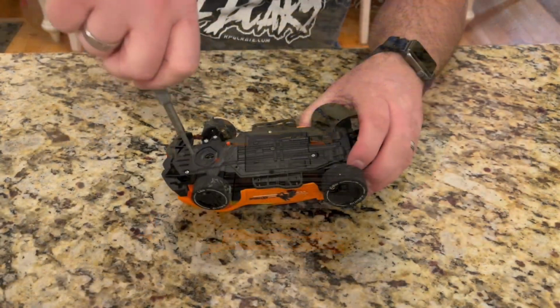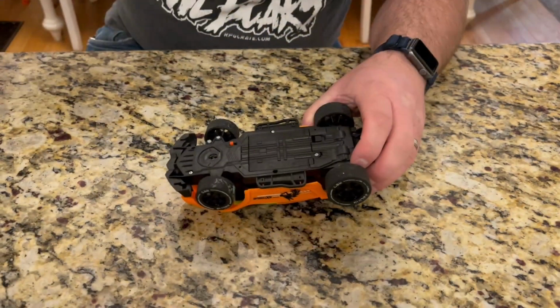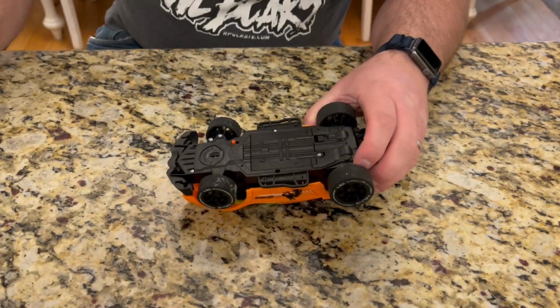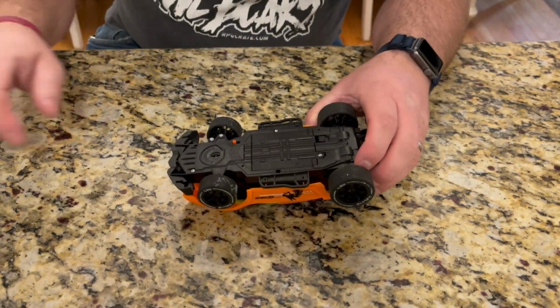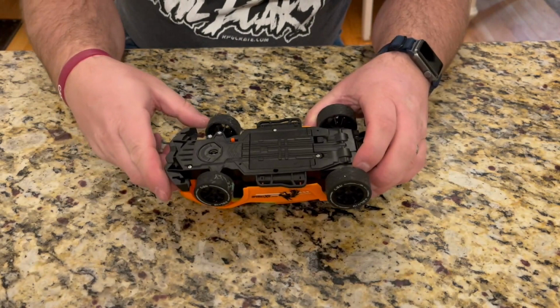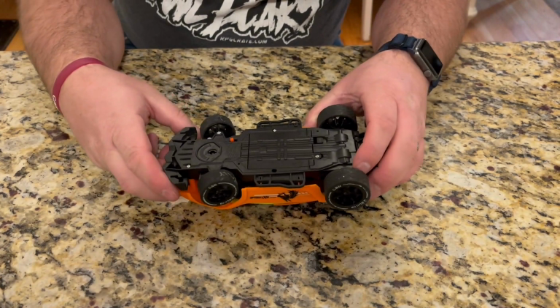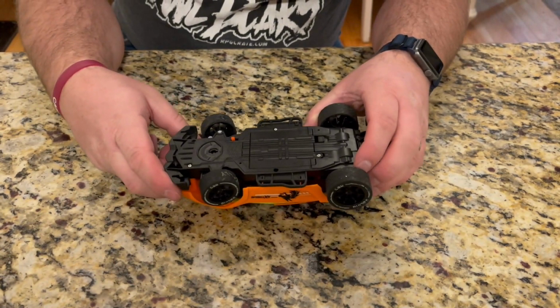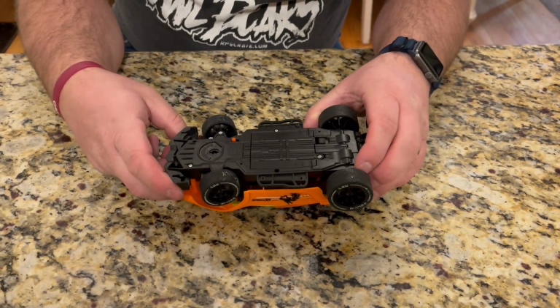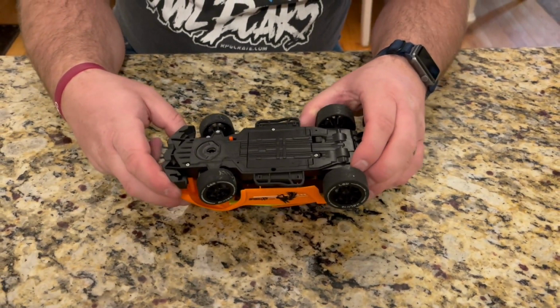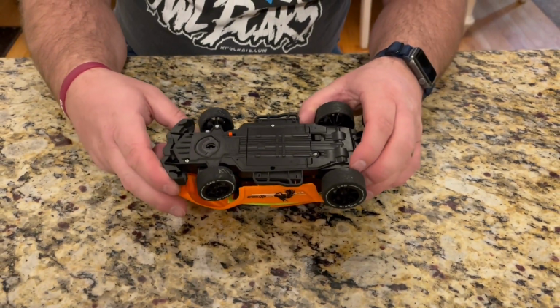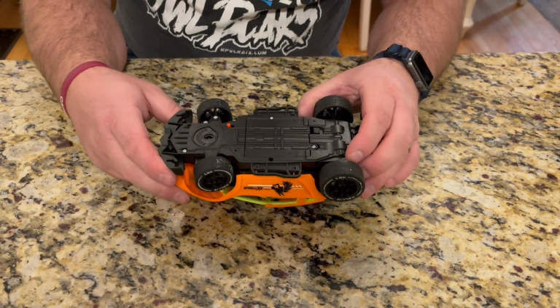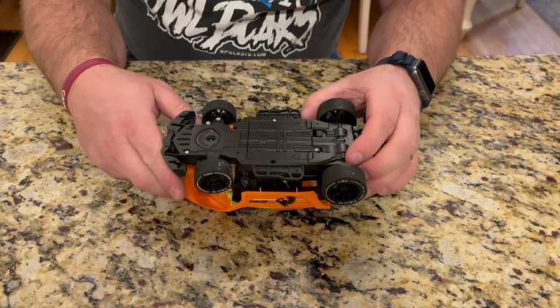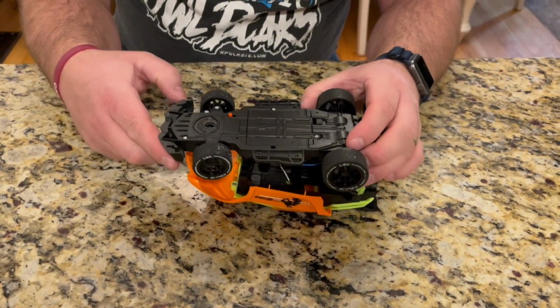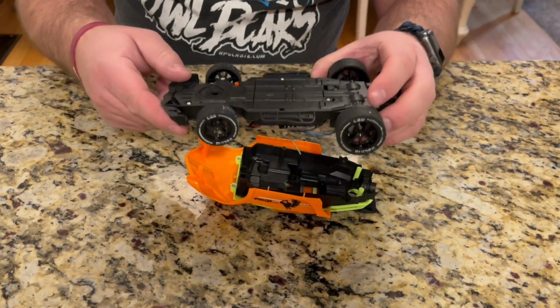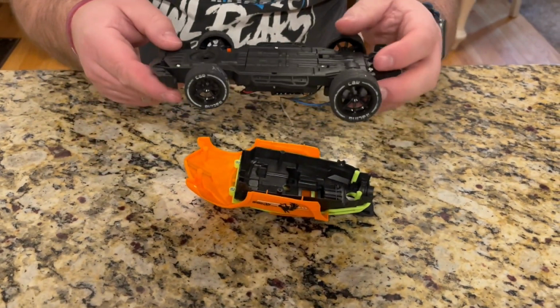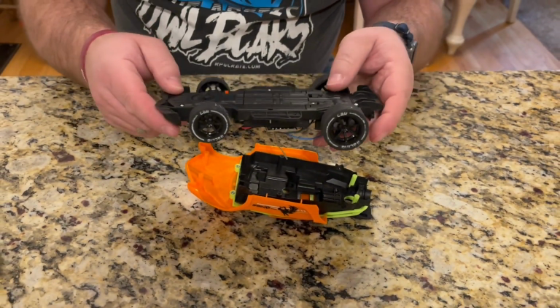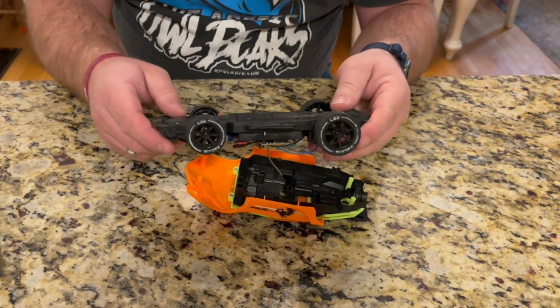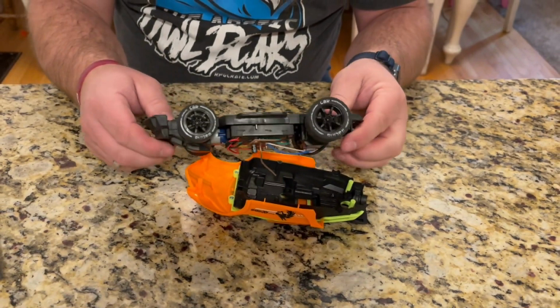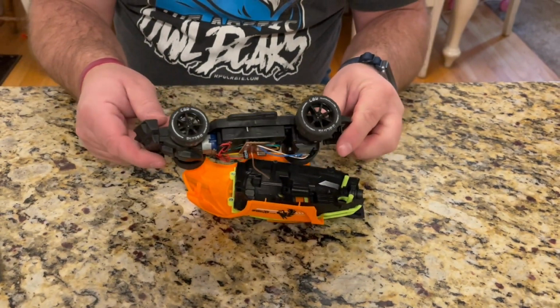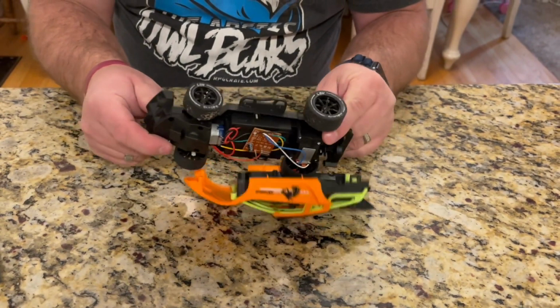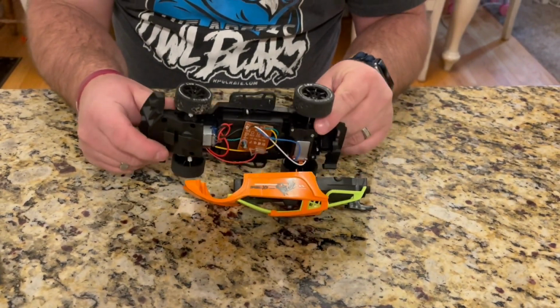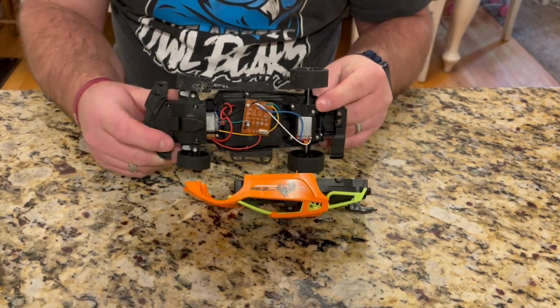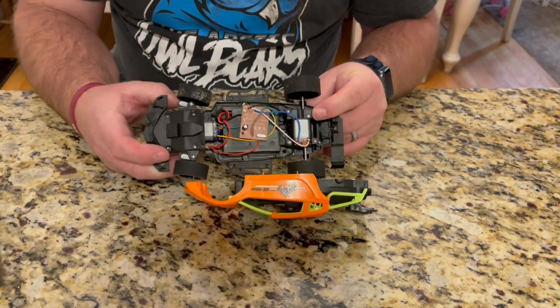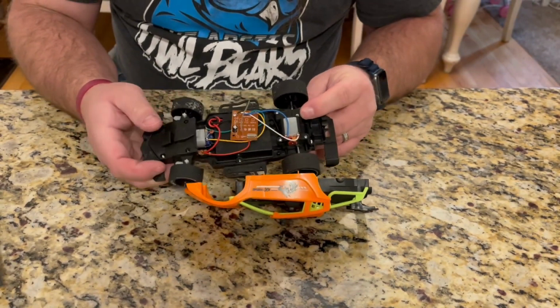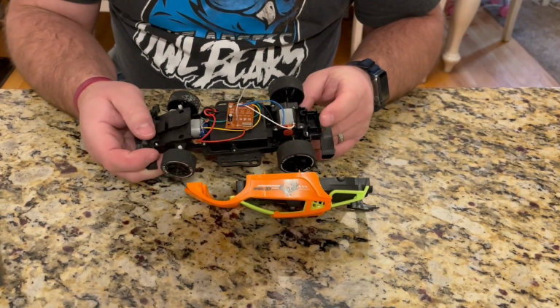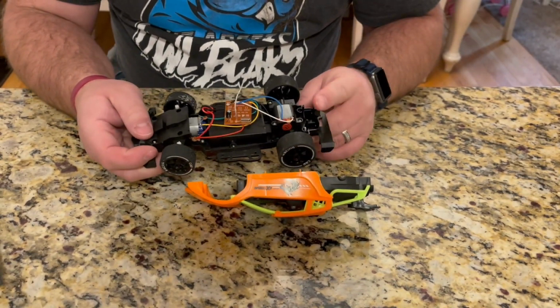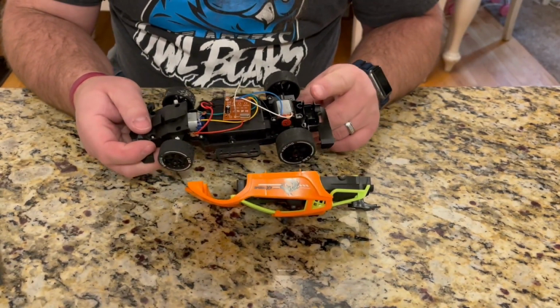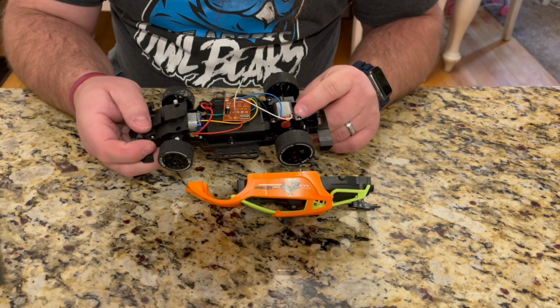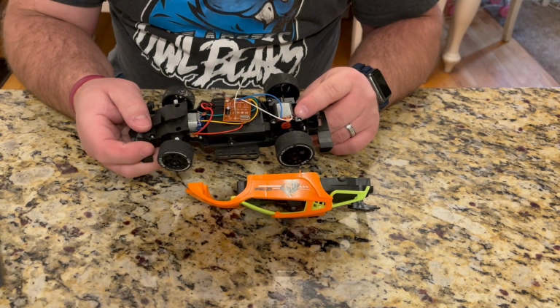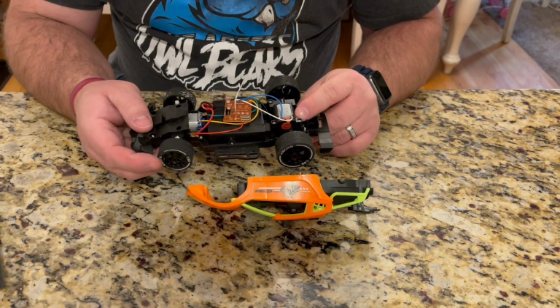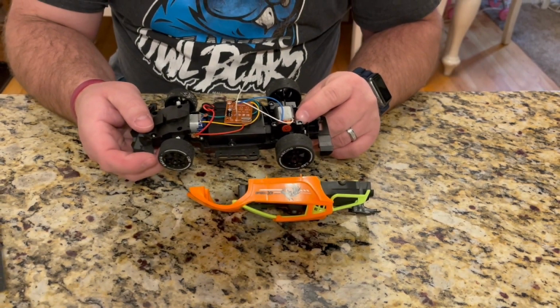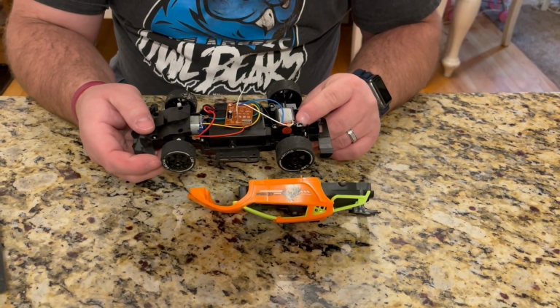Okay, that should have been the last screw. Now I should be able to just lift this apart so I can see the electronics and get in to fix it and make it work like it's supposed to.